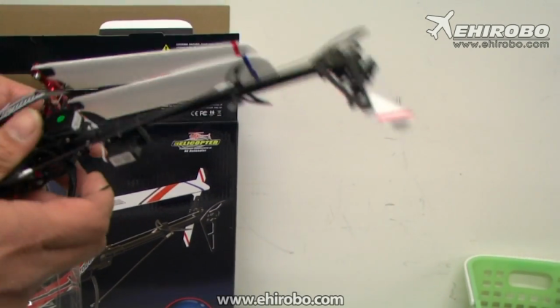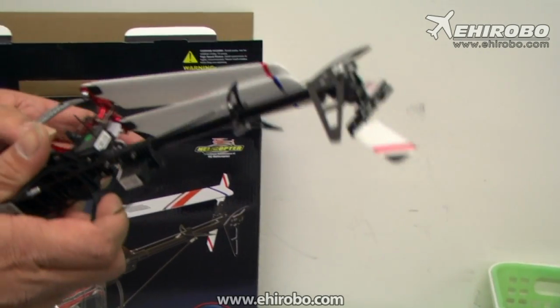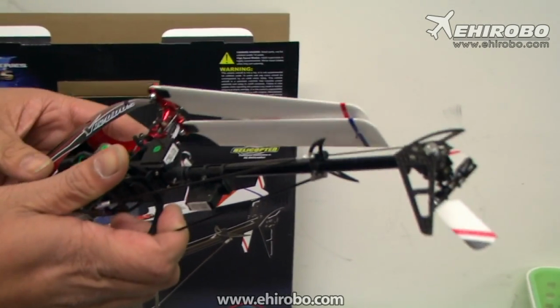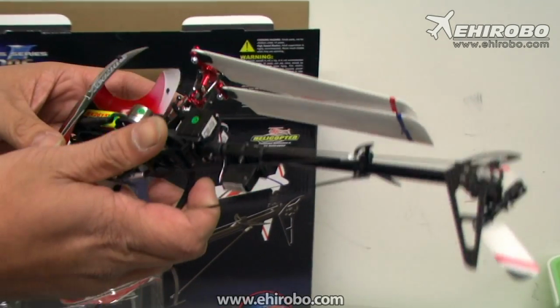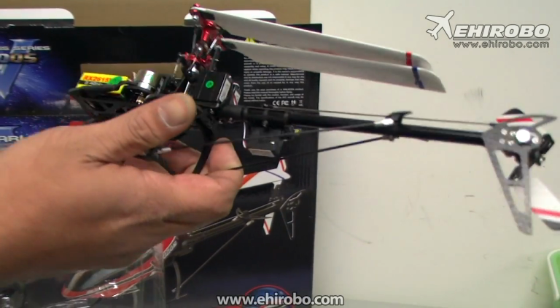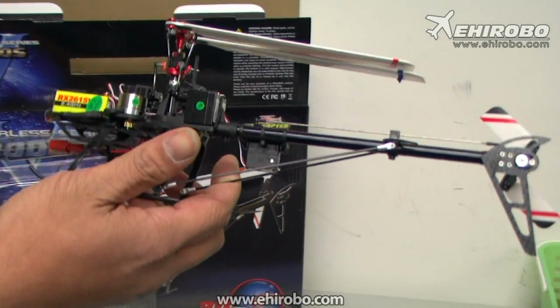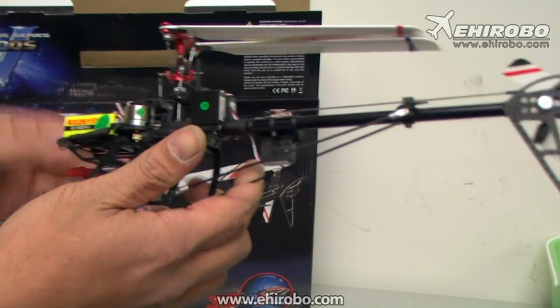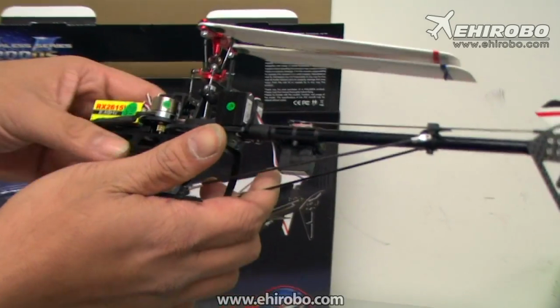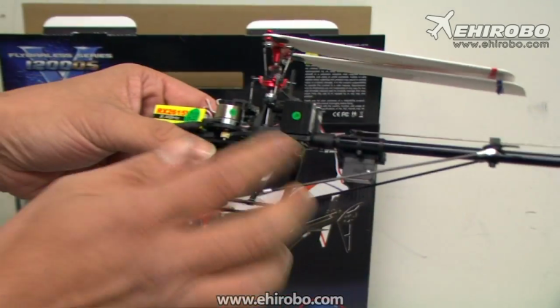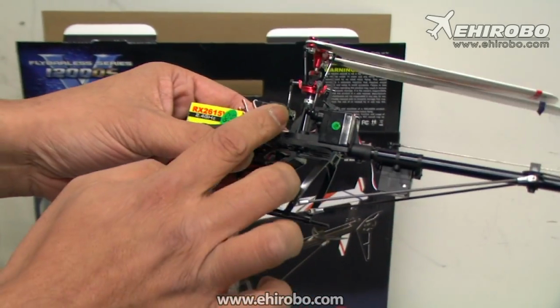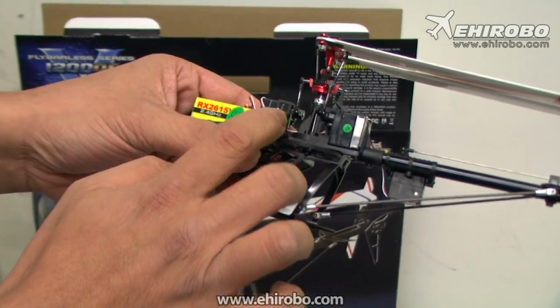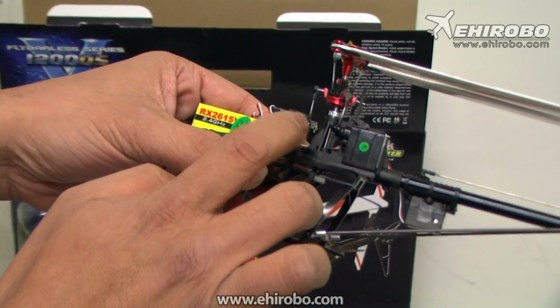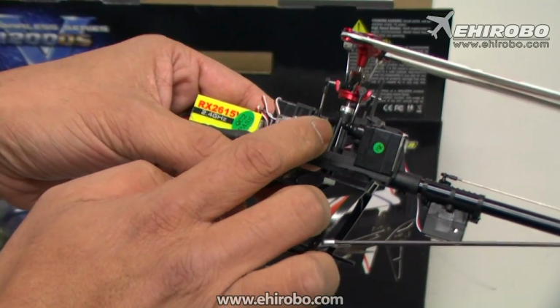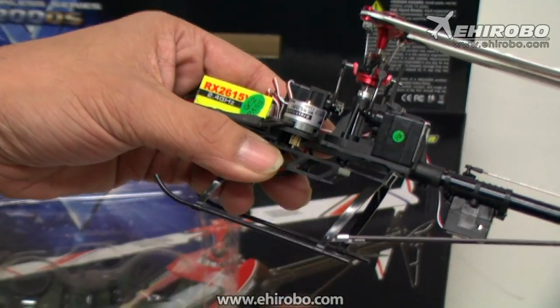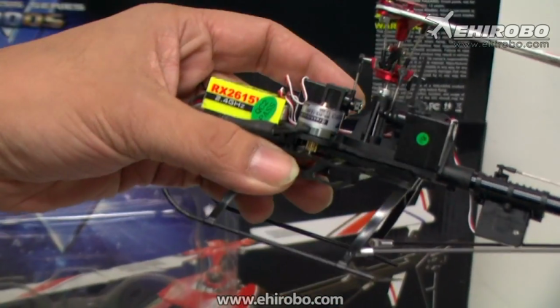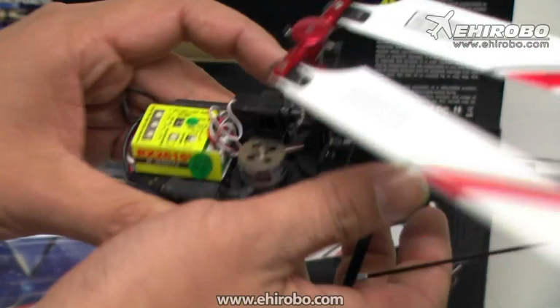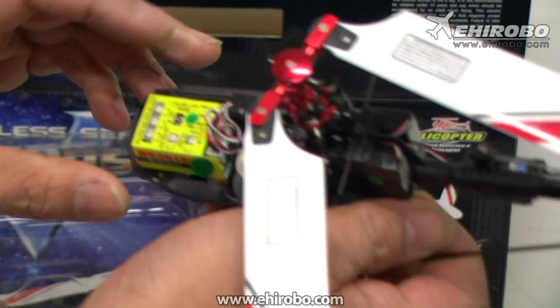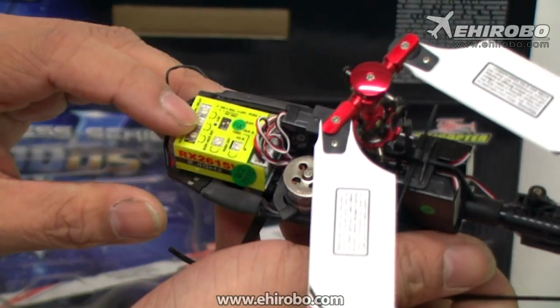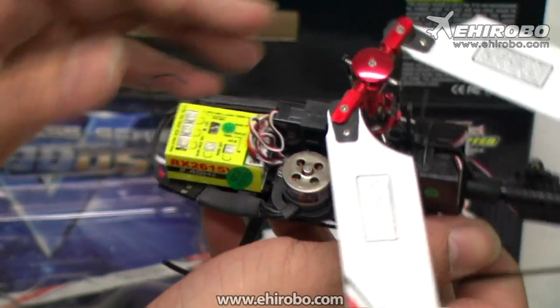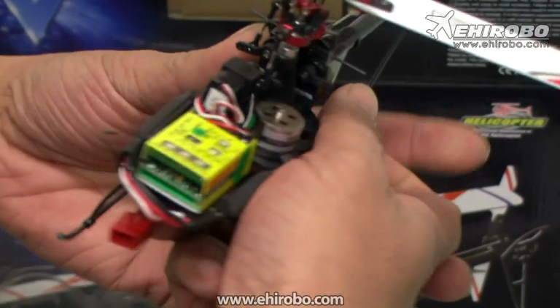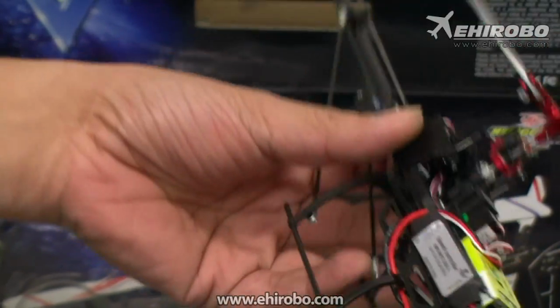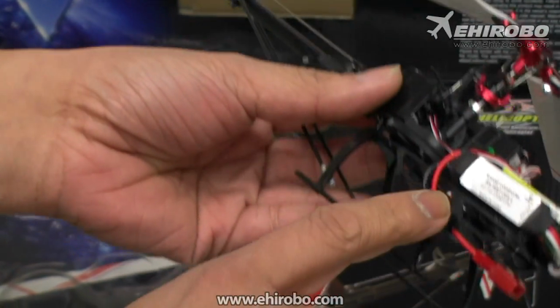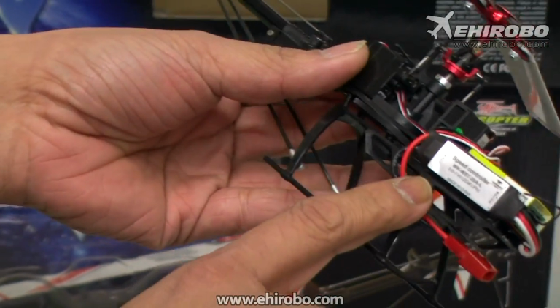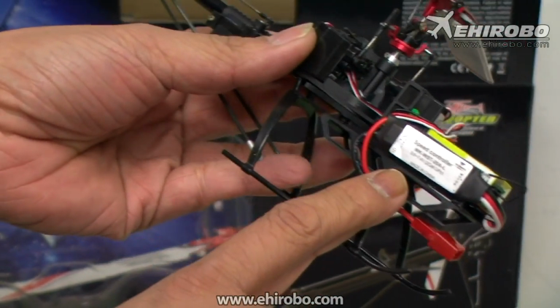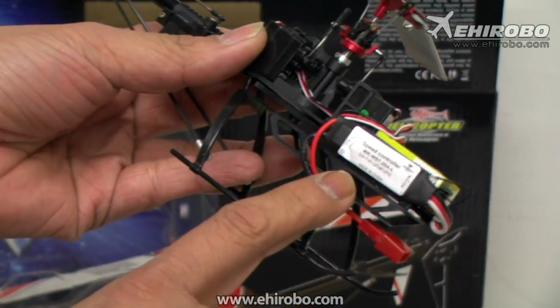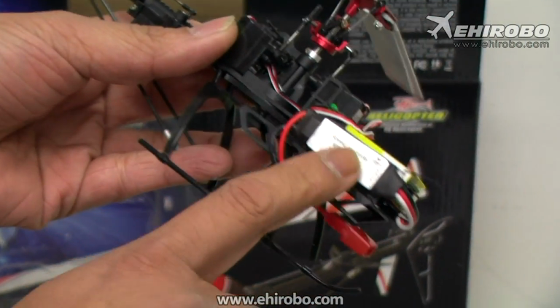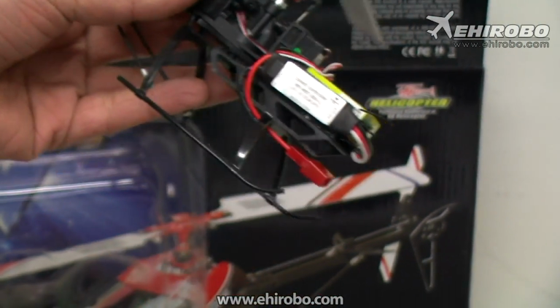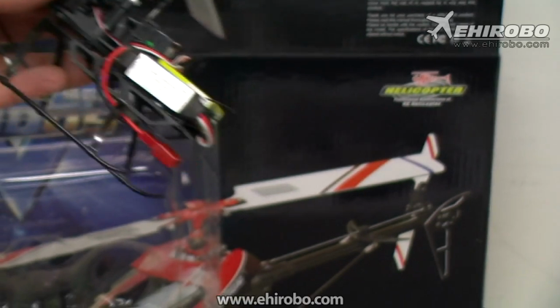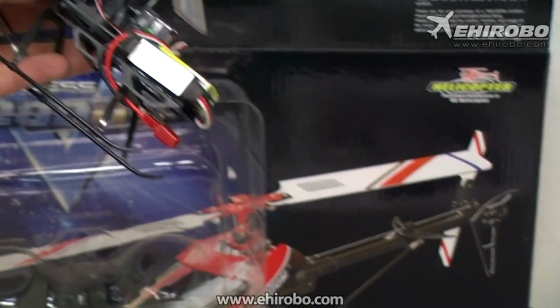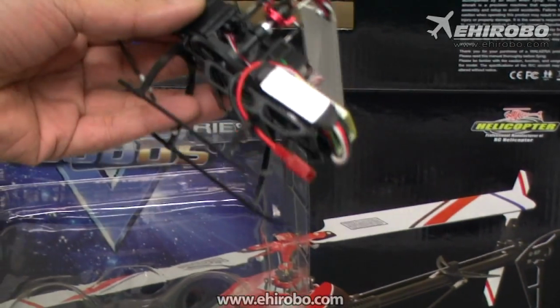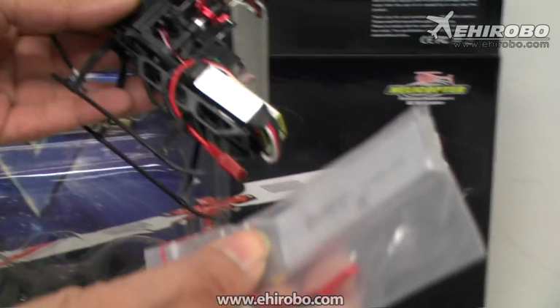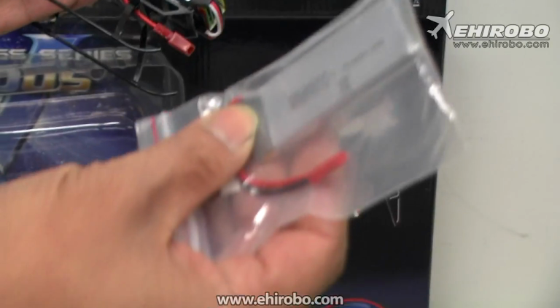After a crash, repairs are much easier as well. It comes with a new outrunner motor, much bigger than previous models, a 3-axis gyro system, and a brand new 20-amp ESC.